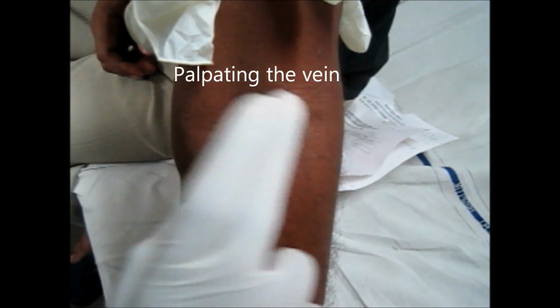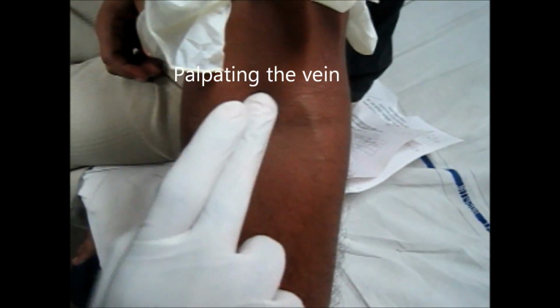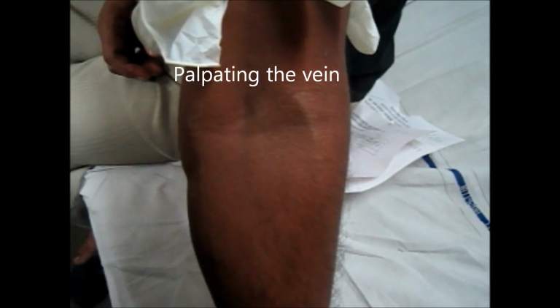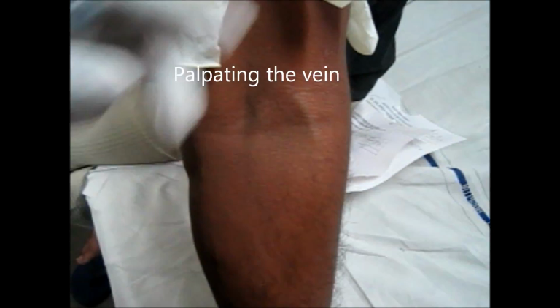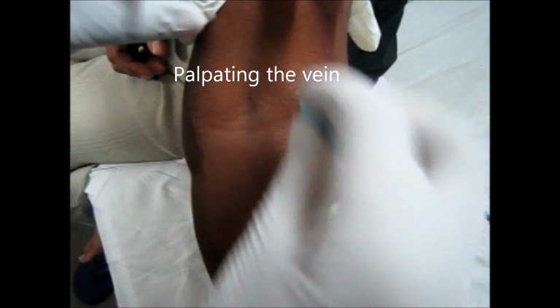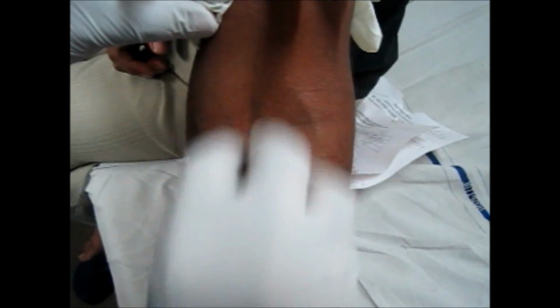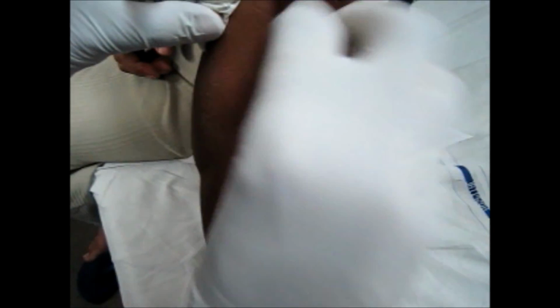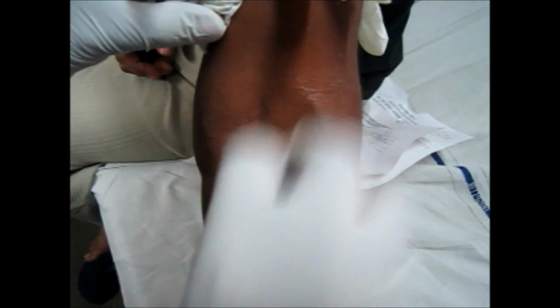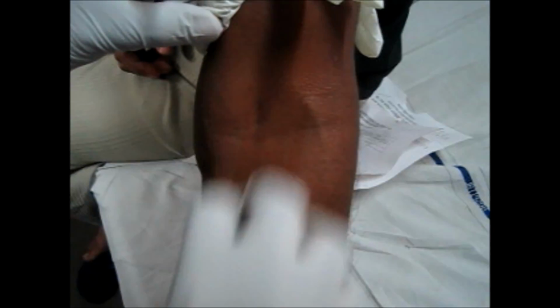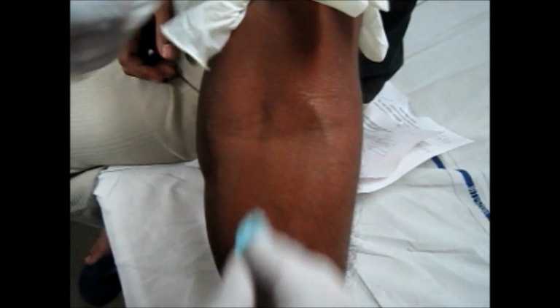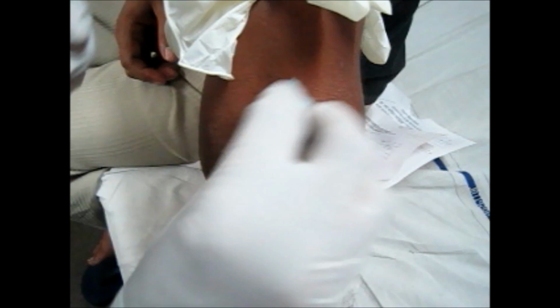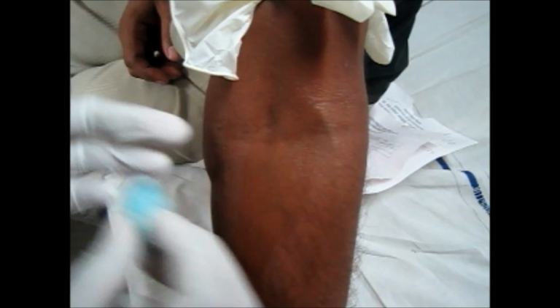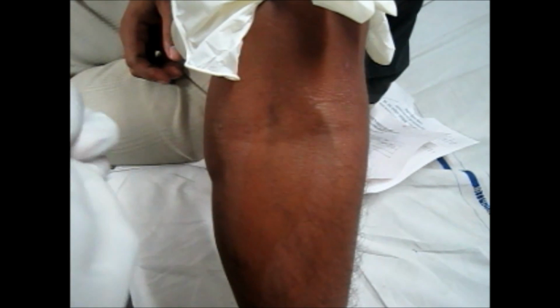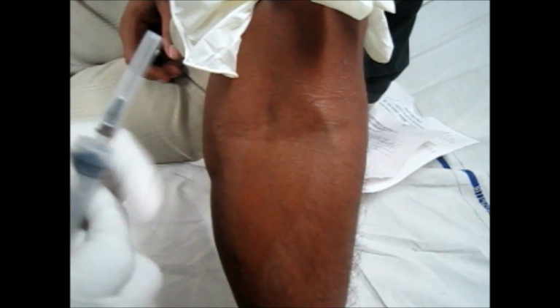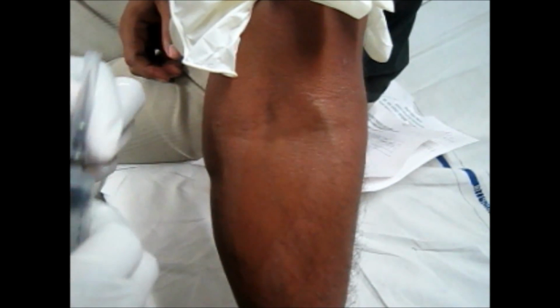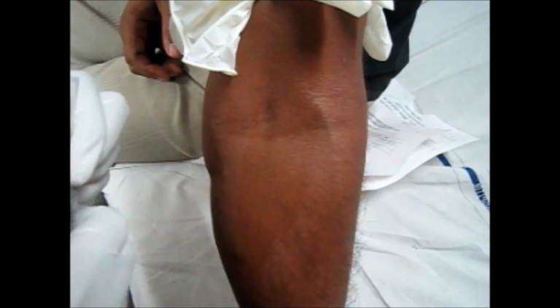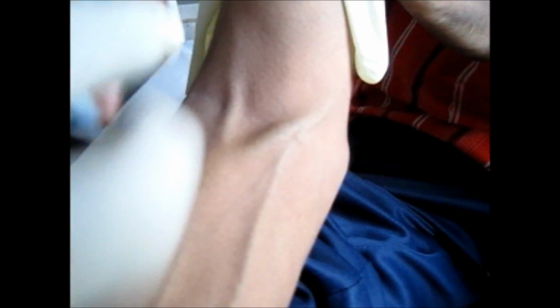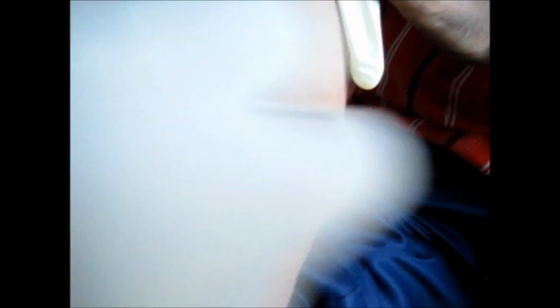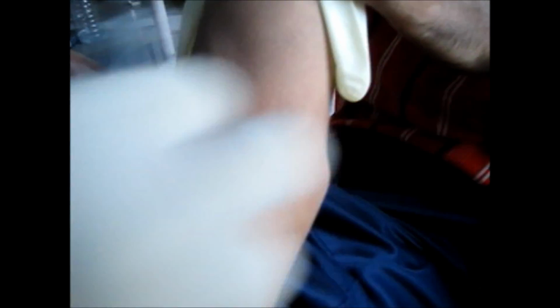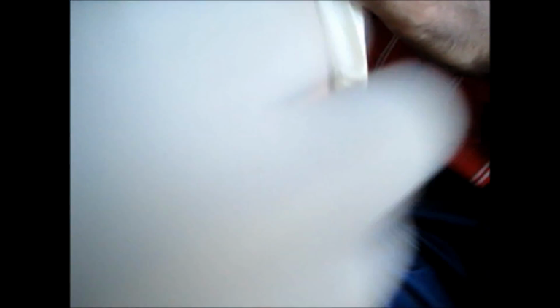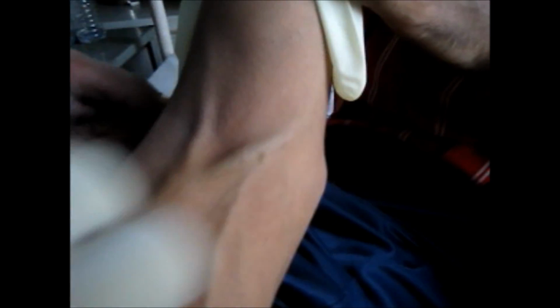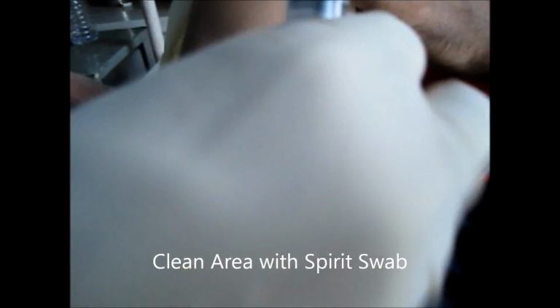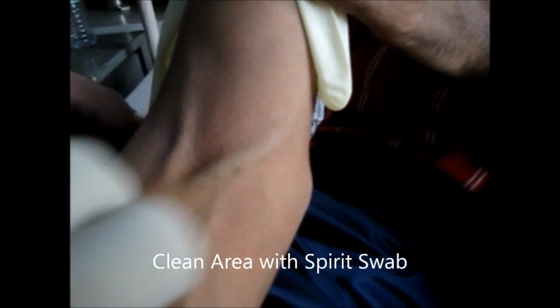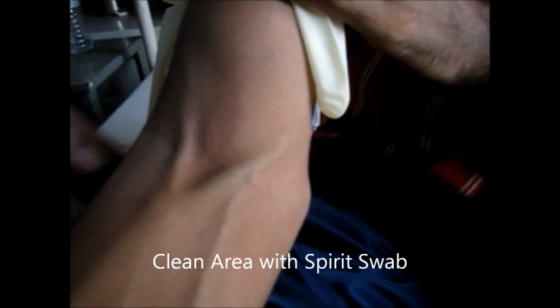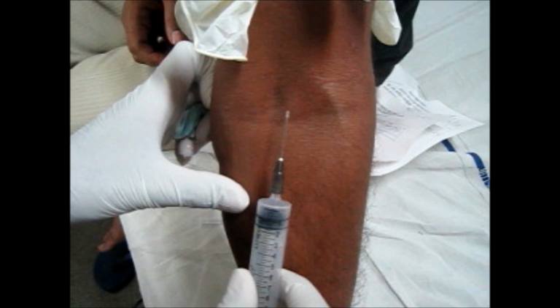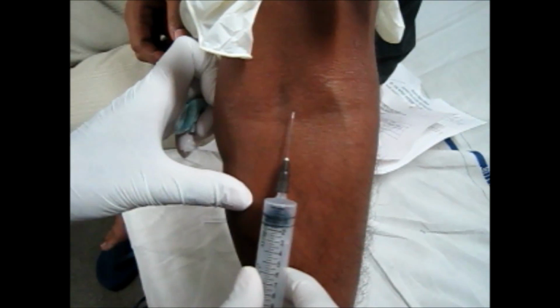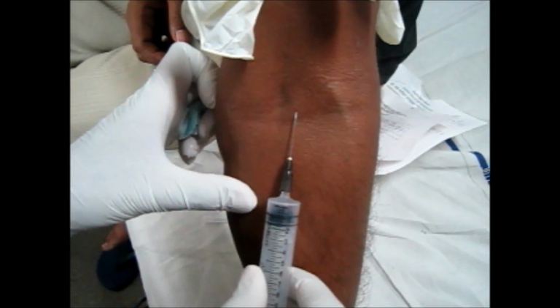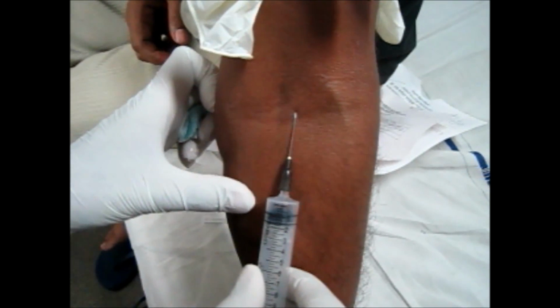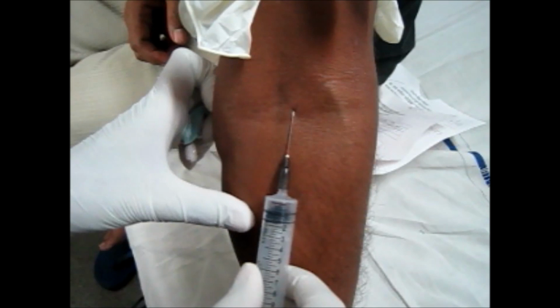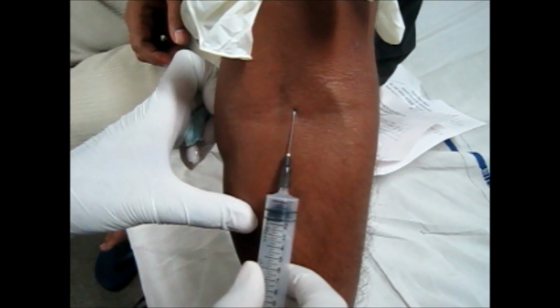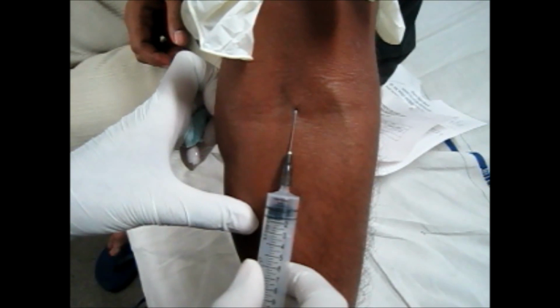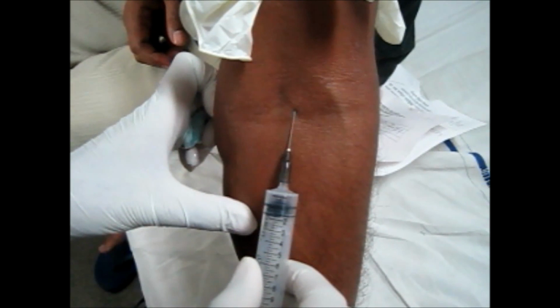After that, clean the area with the spirit swab. Now, puncture at the required place. You will see blood will come into the needle.